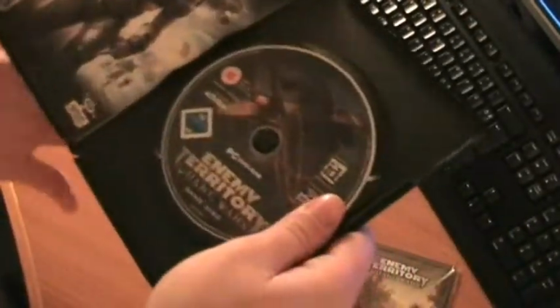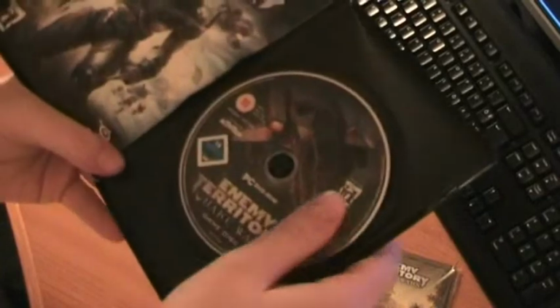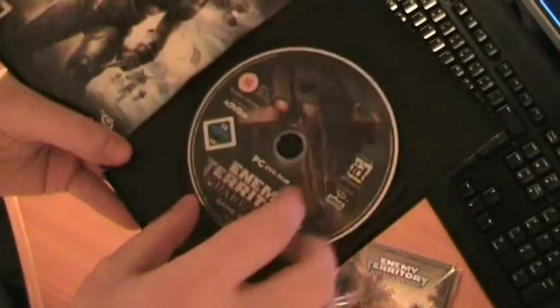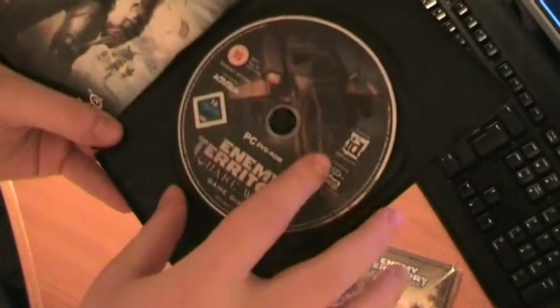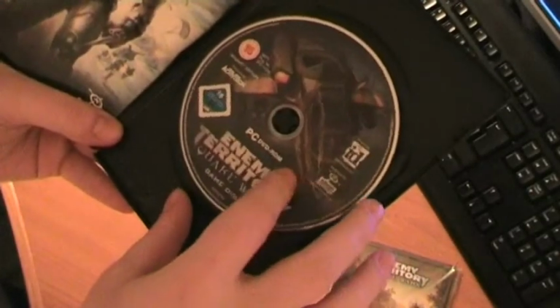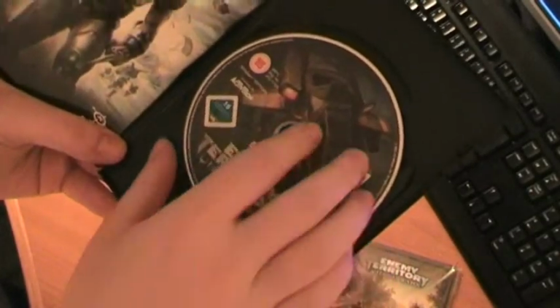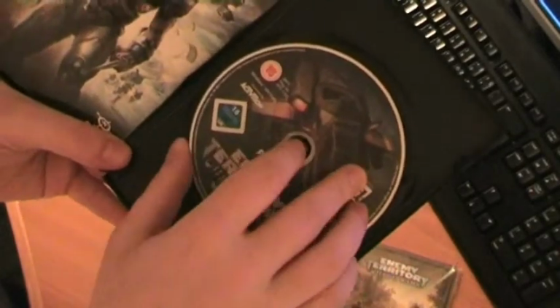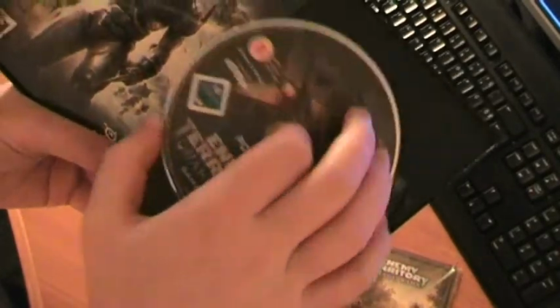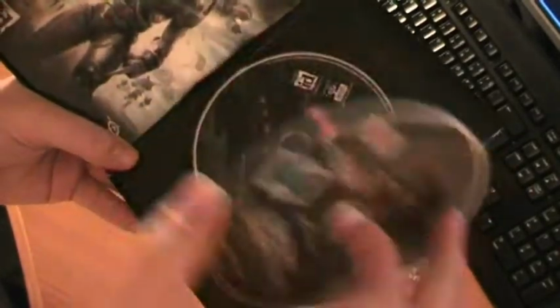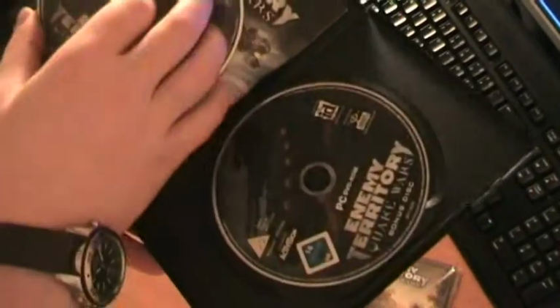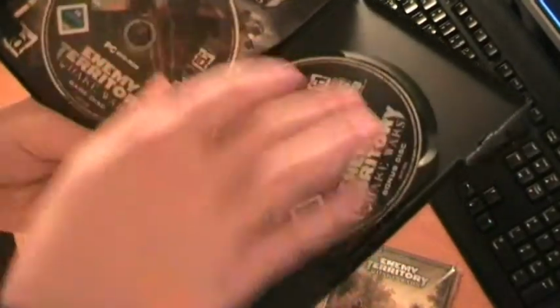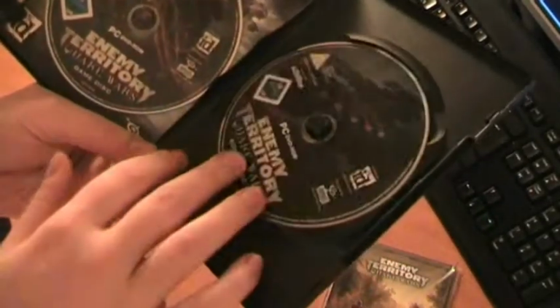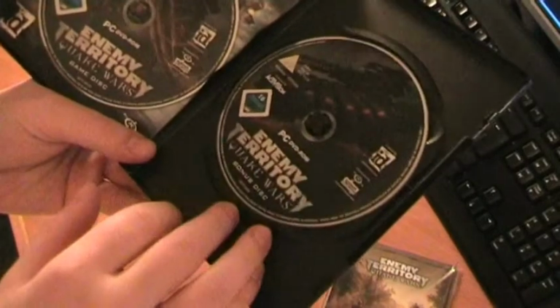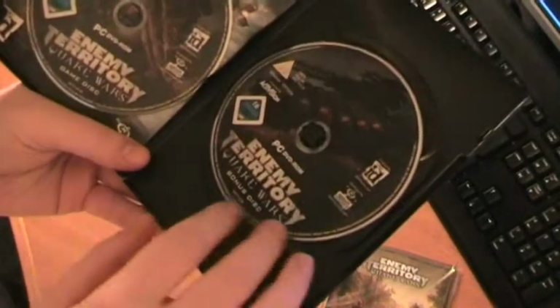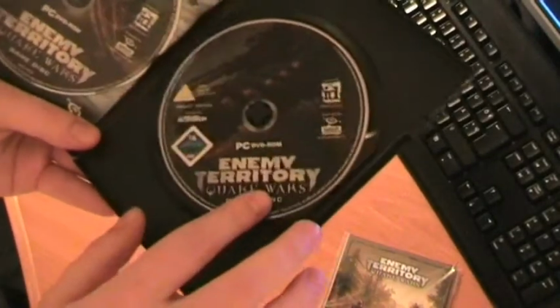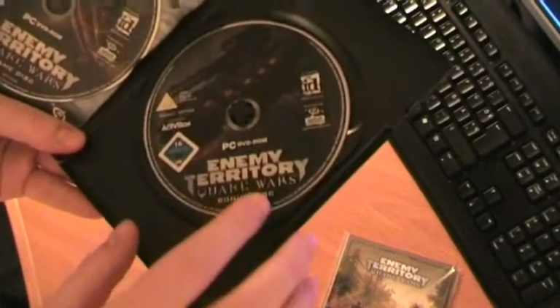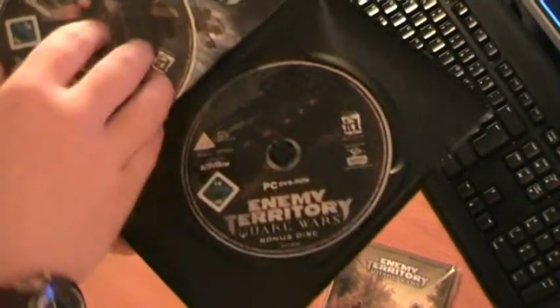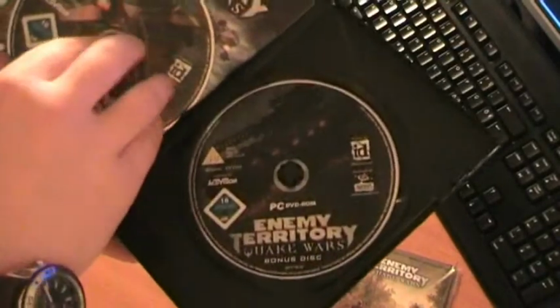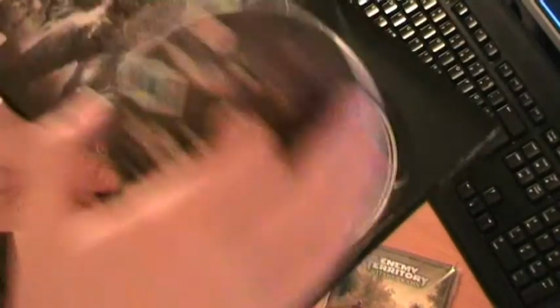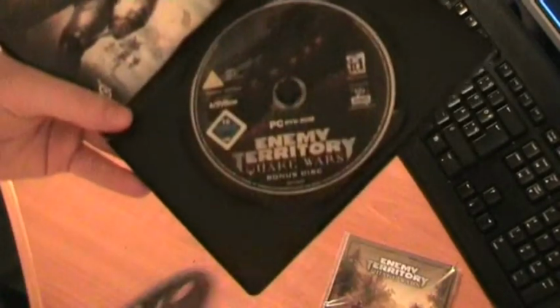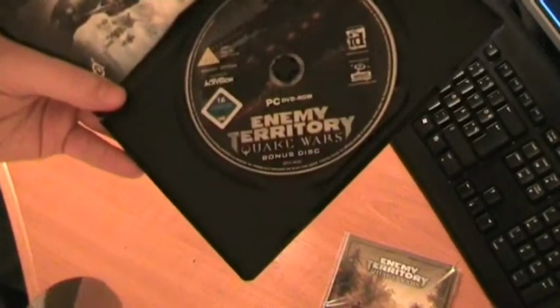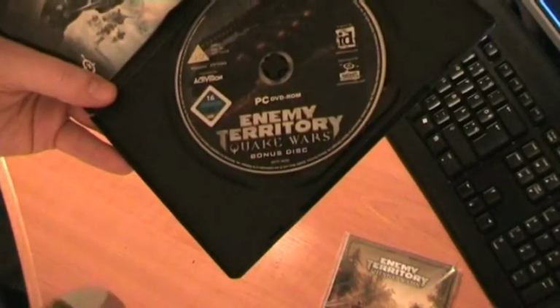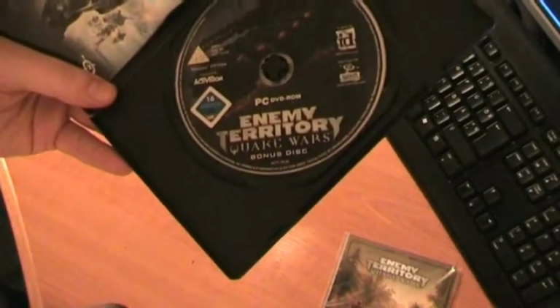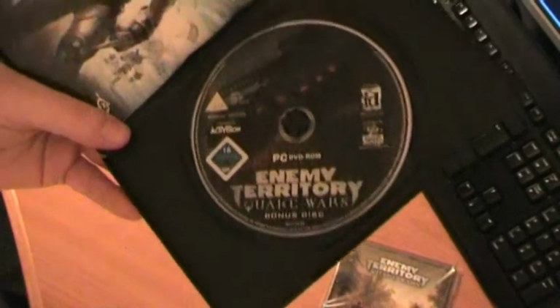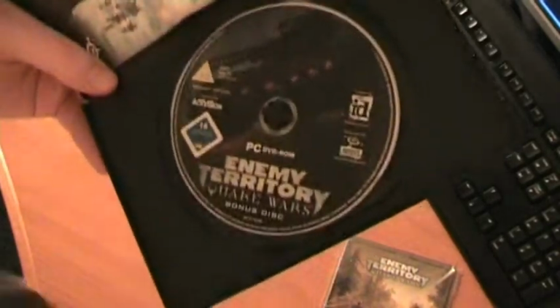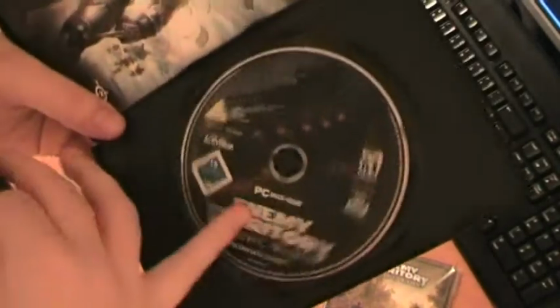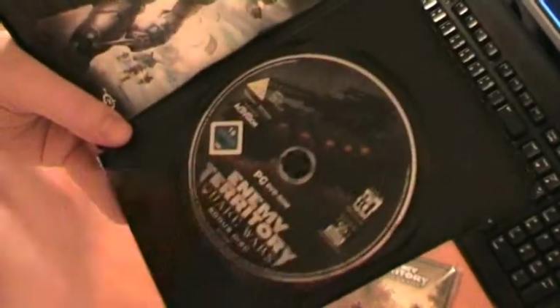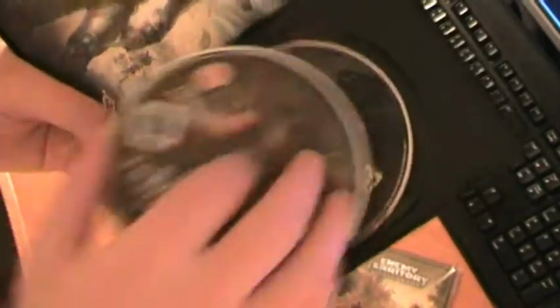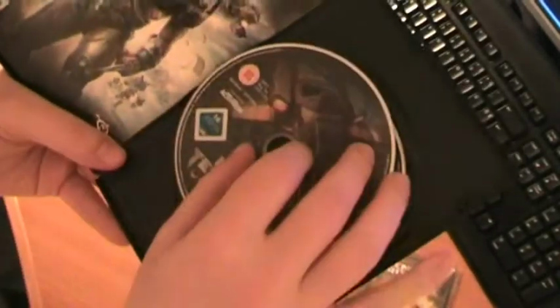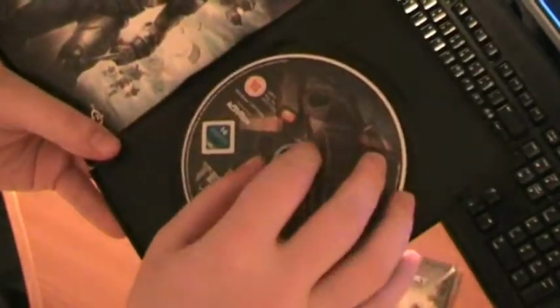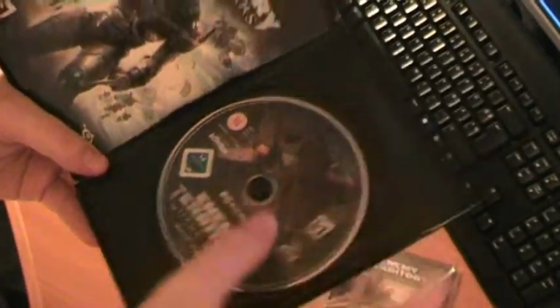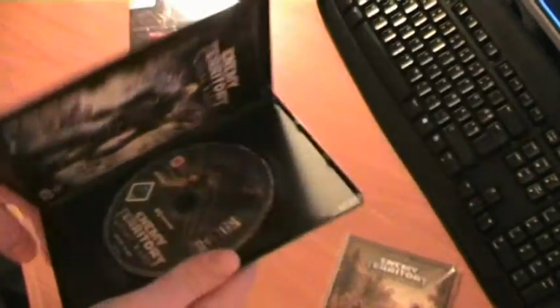Then there's the game disc and a bonus disc, which contains ringtones for cellphones, wallpapers, music, and such.